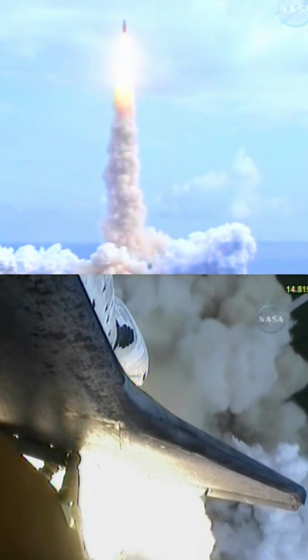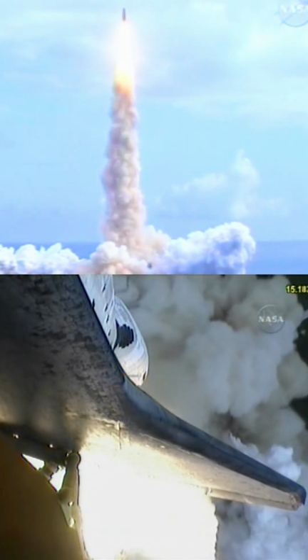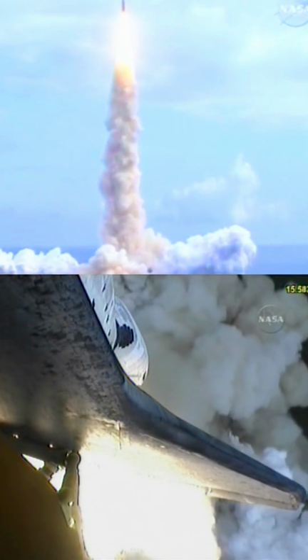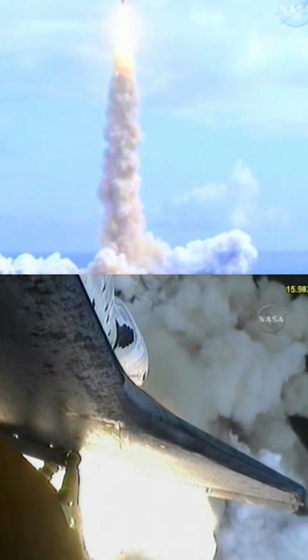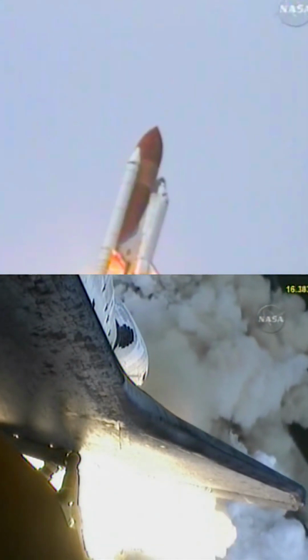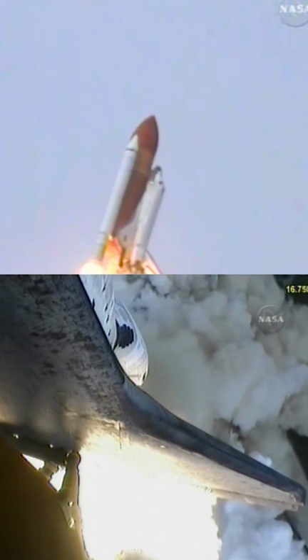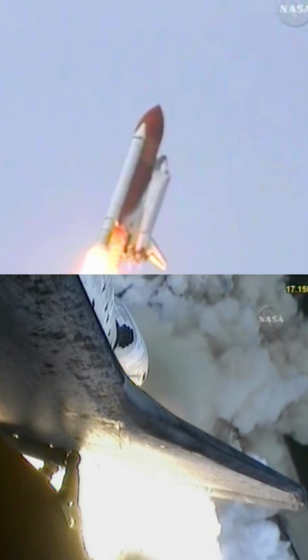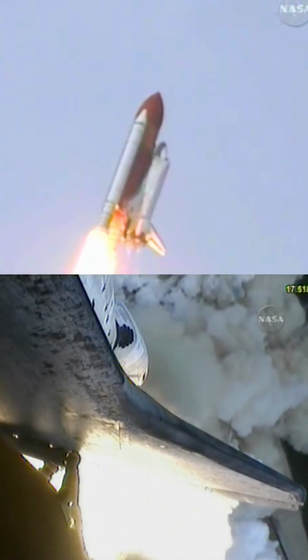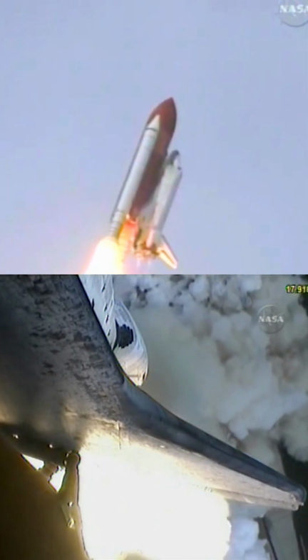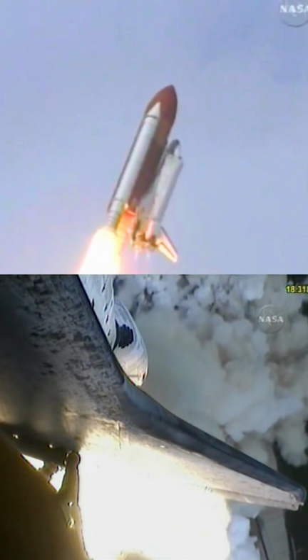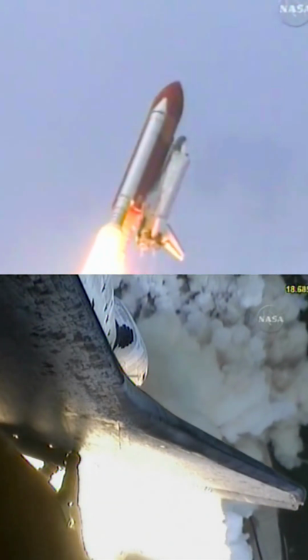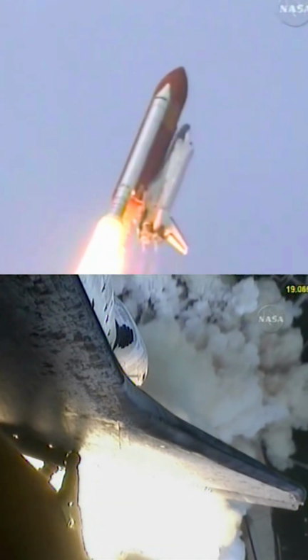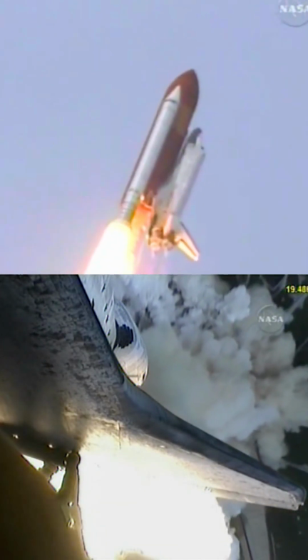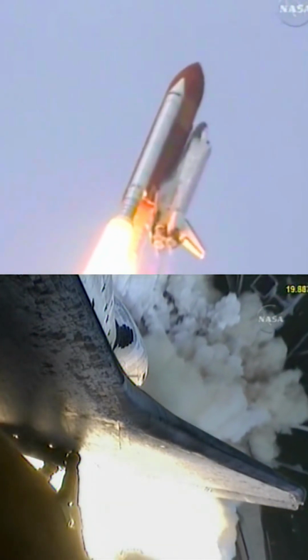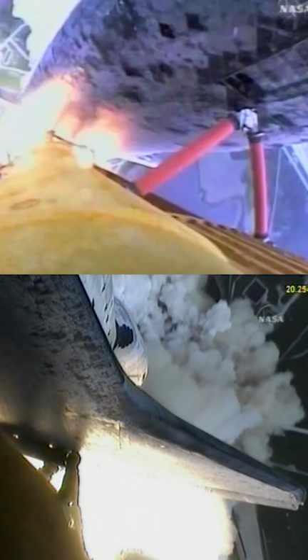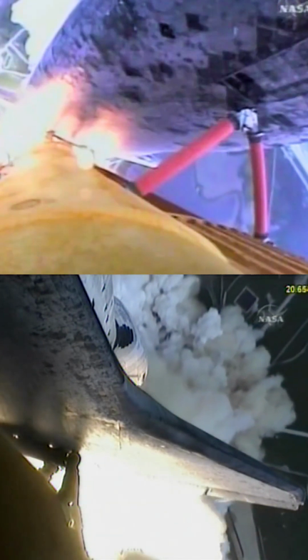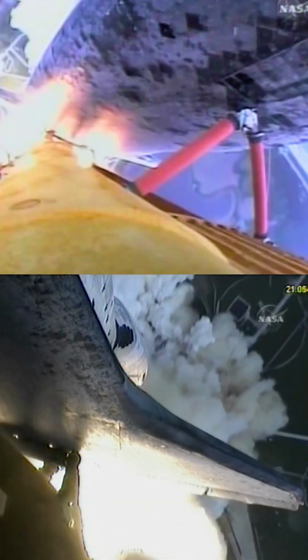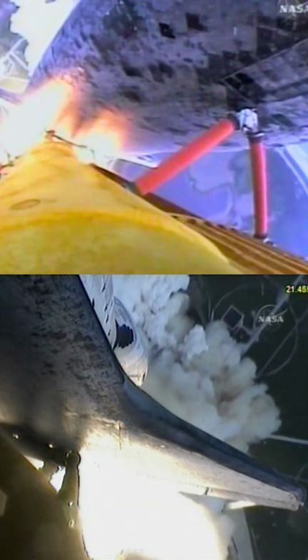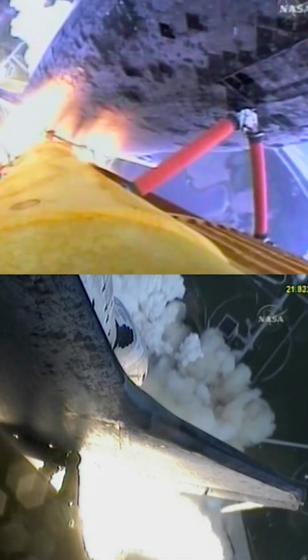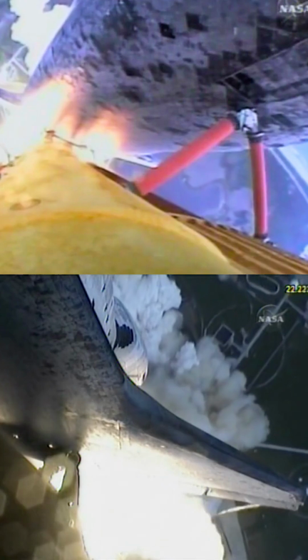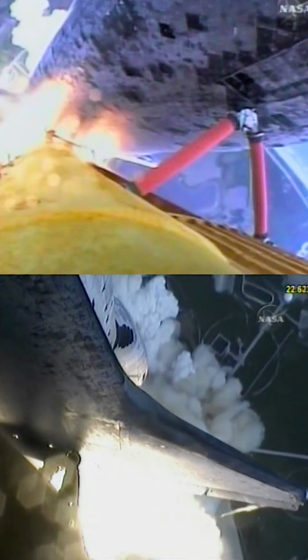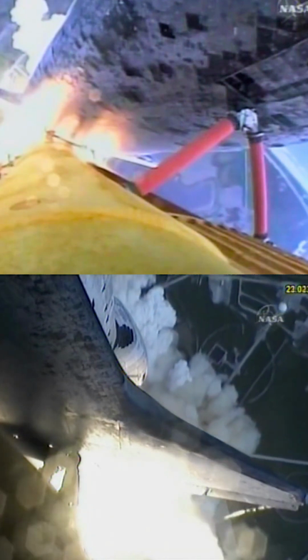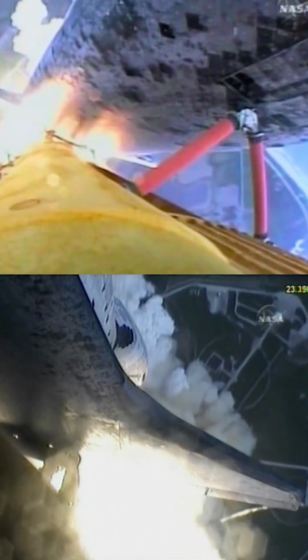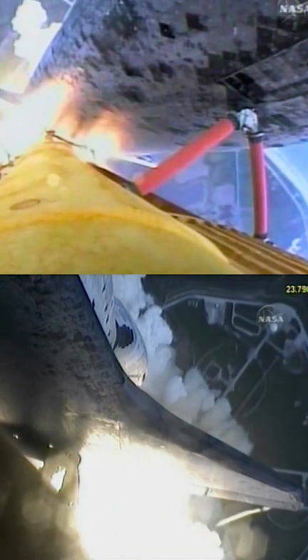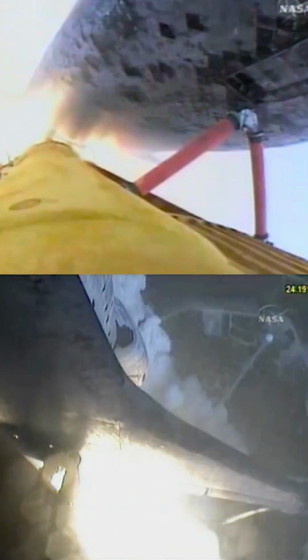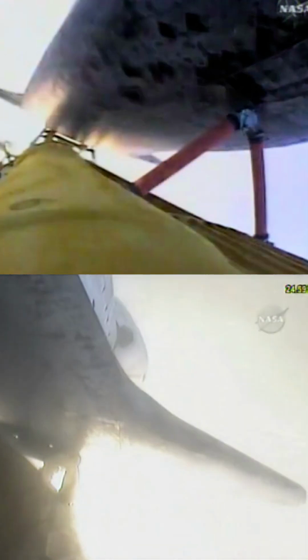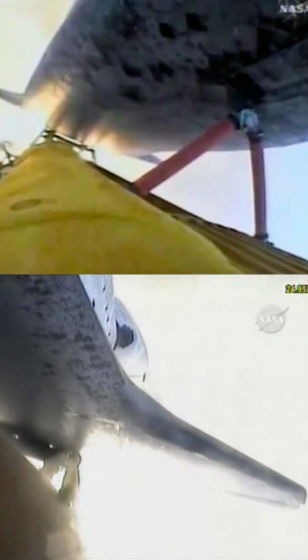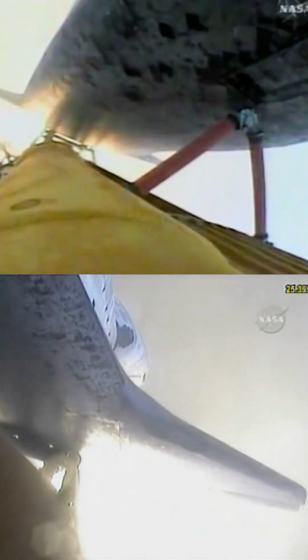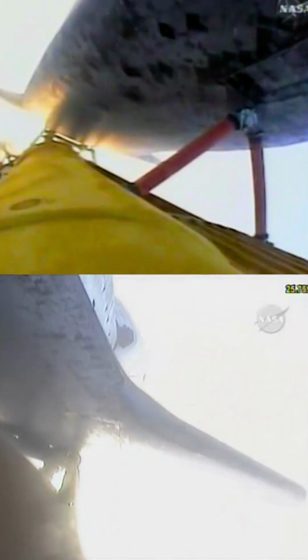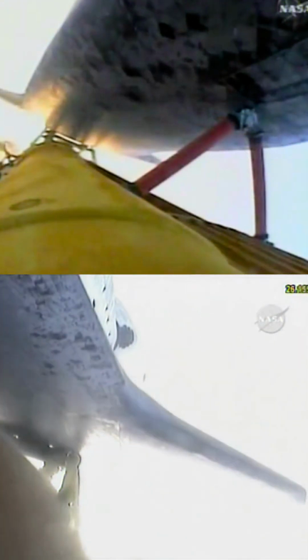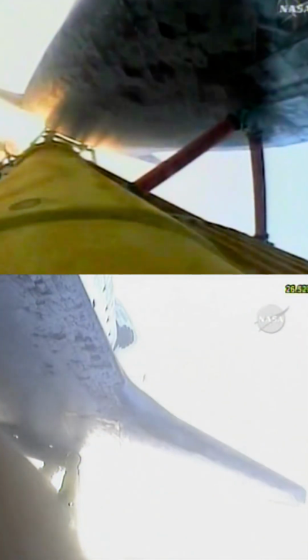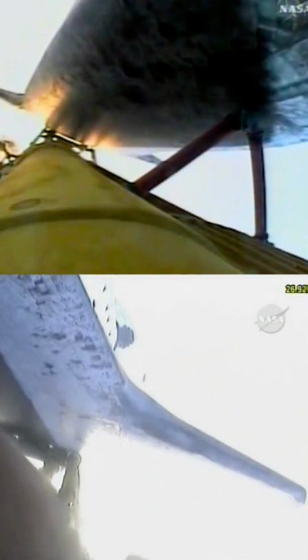Houston now controlling. Roger roll, Discovery. Discovery's roll maneuver is complete. It's now in a heads-down position on track for its flight to the International Space Station.